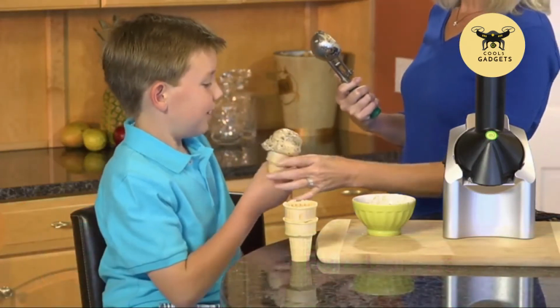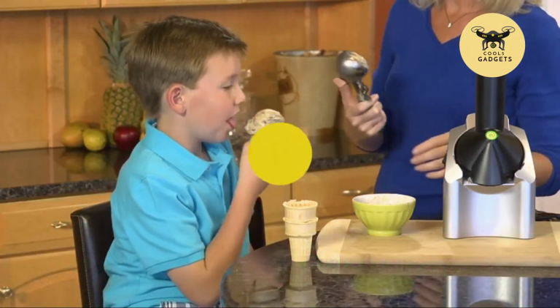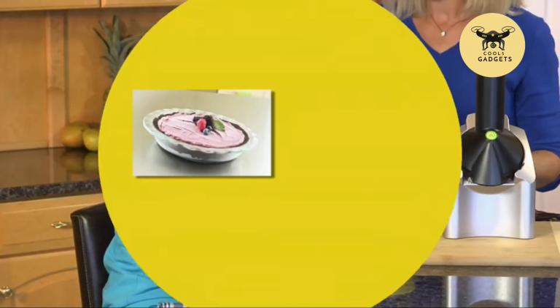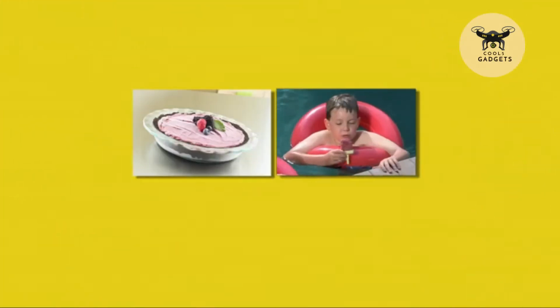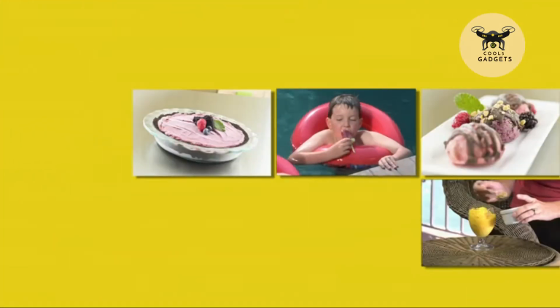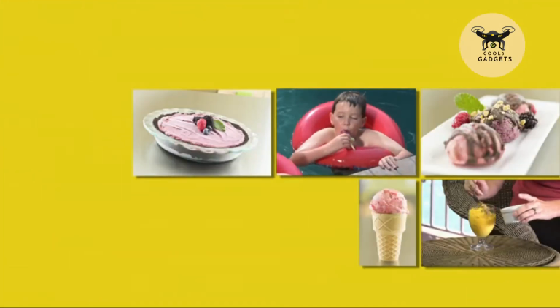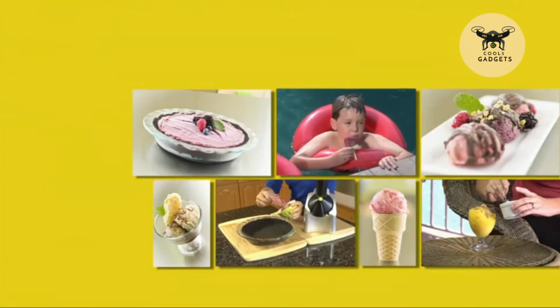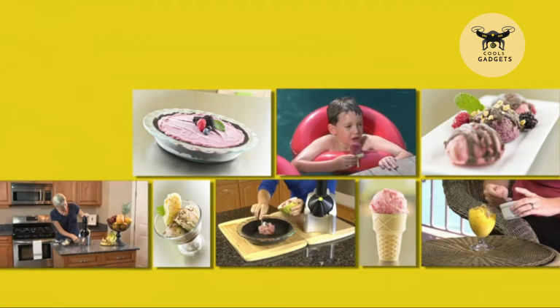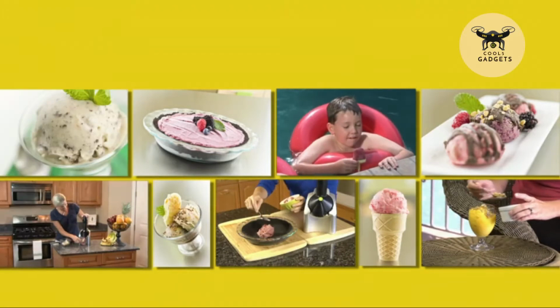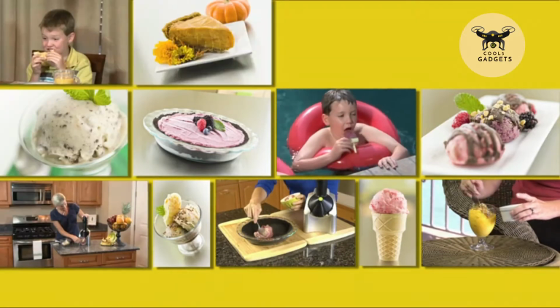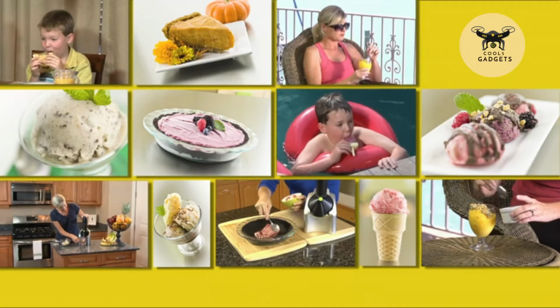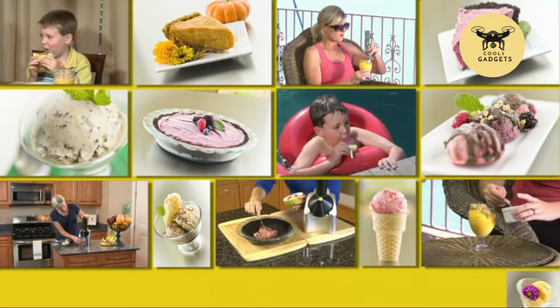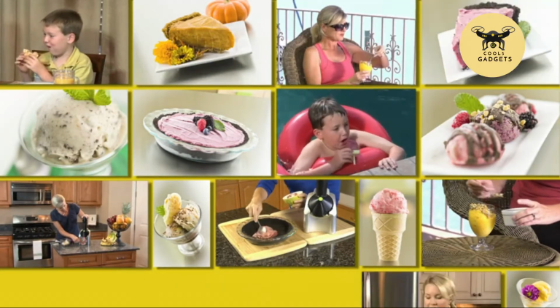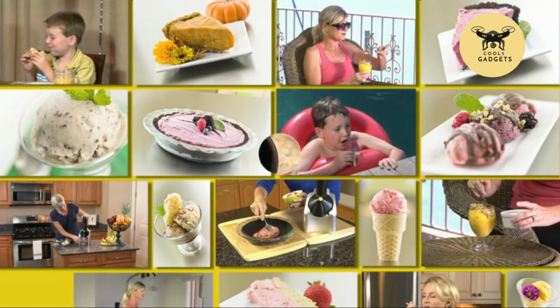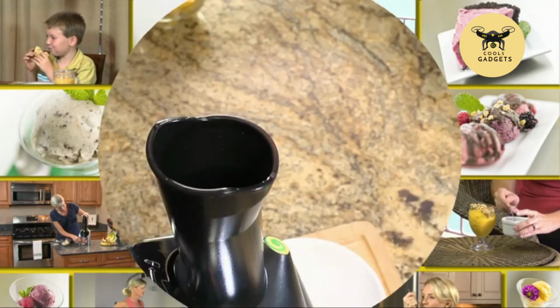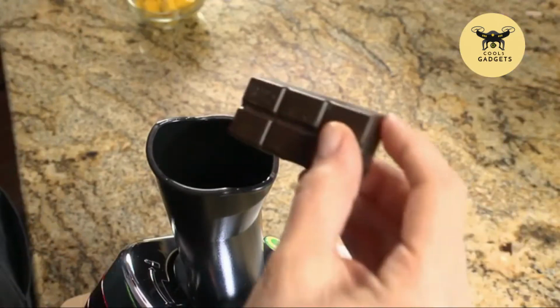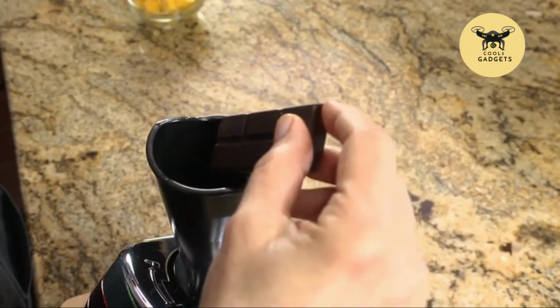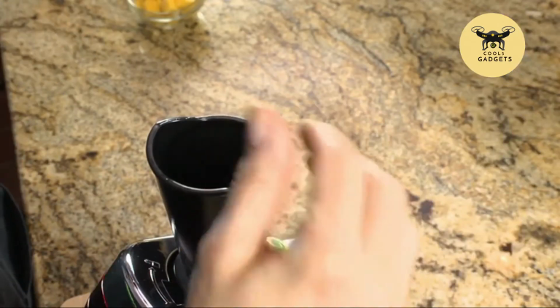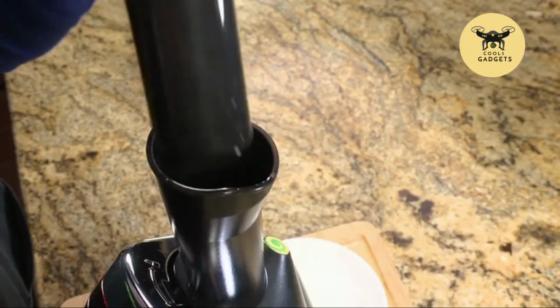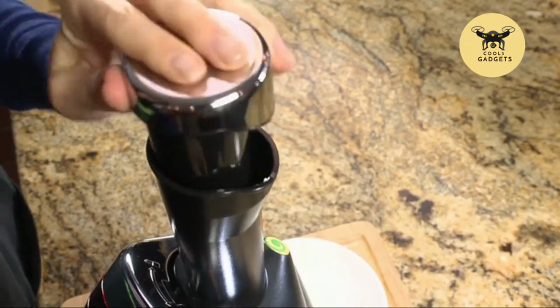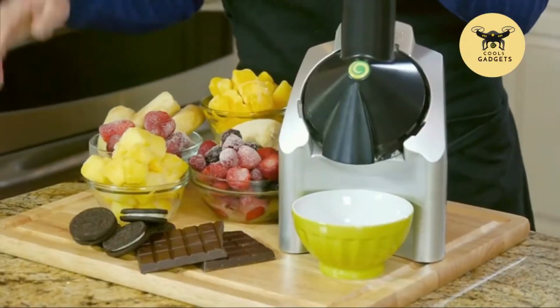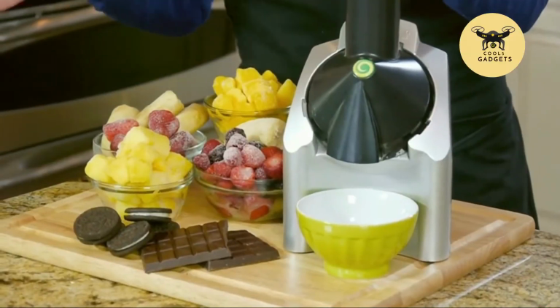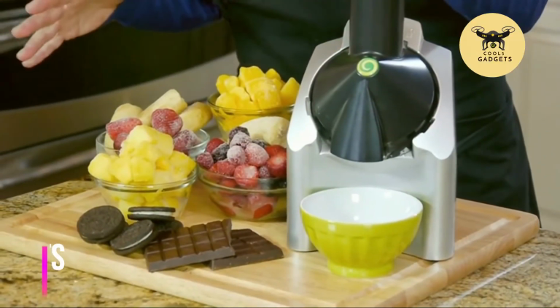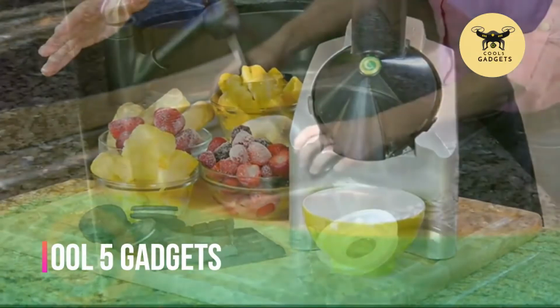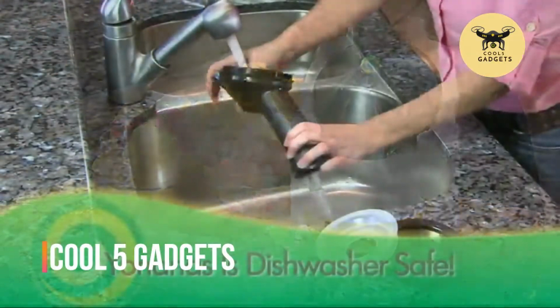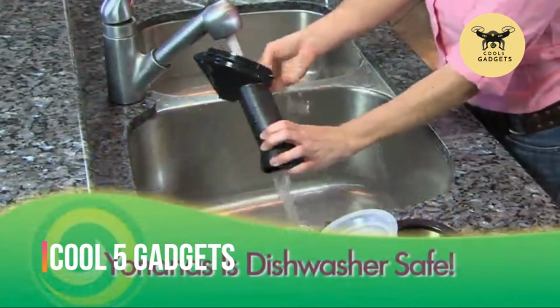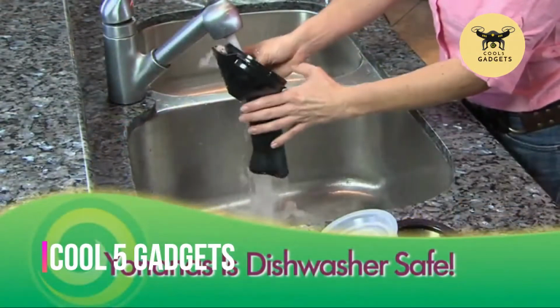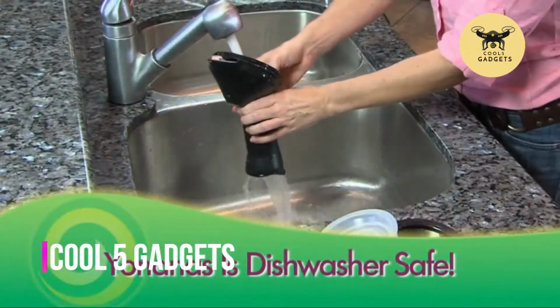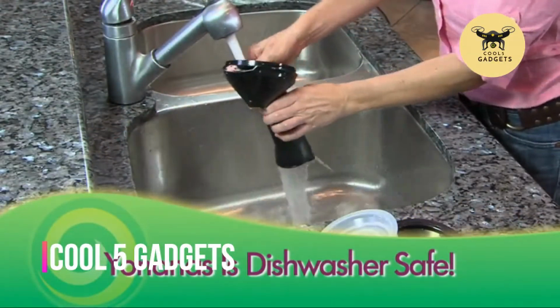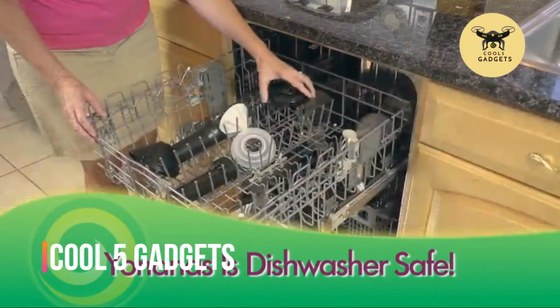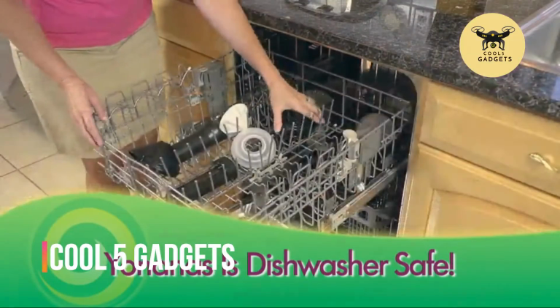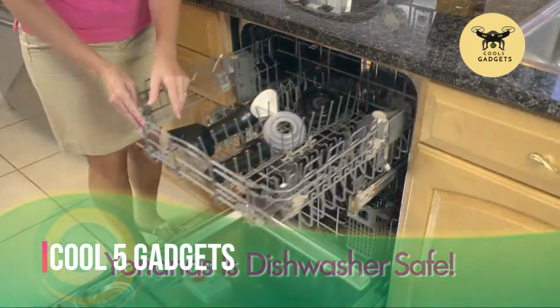Yonanas recipes are endless — pies, popsicles, bonbons, tiramisu — 100% fruit, or add some chocolate. You're only limited by your imagination. And cleanup is fast and easy too, because Yonanas is dishwasher safe.